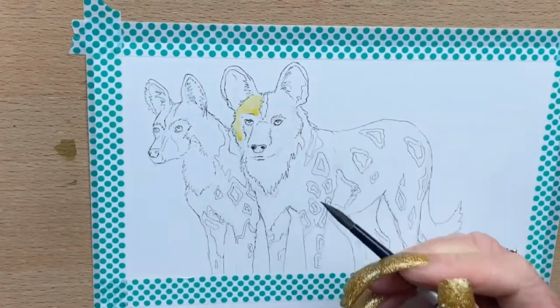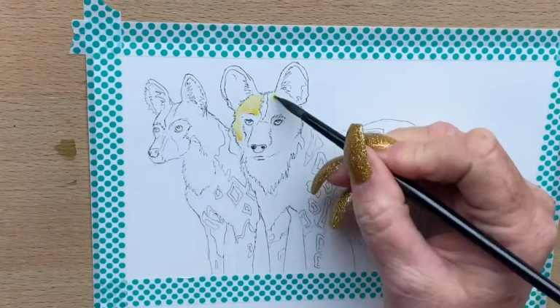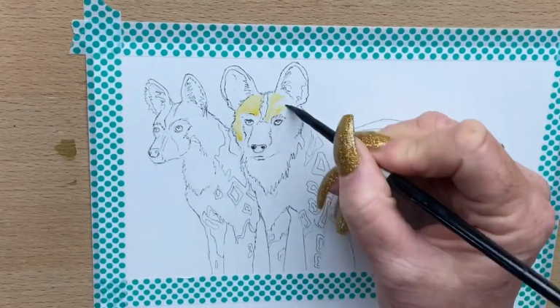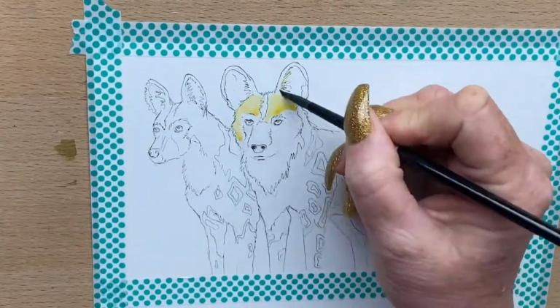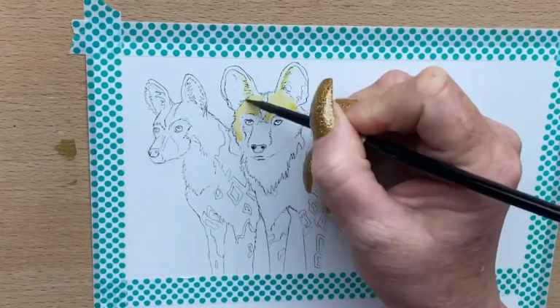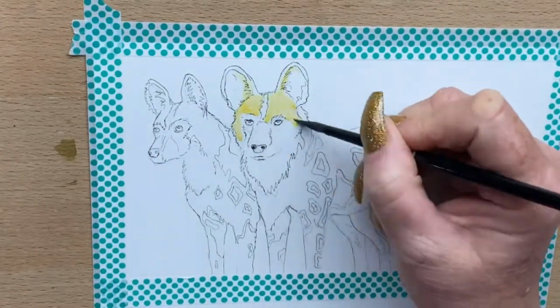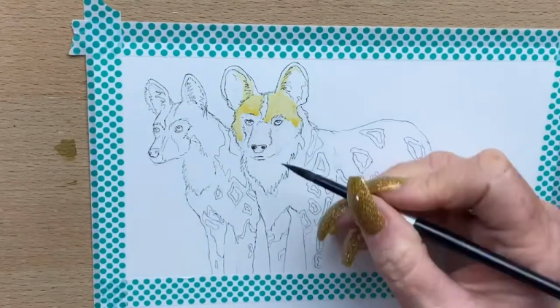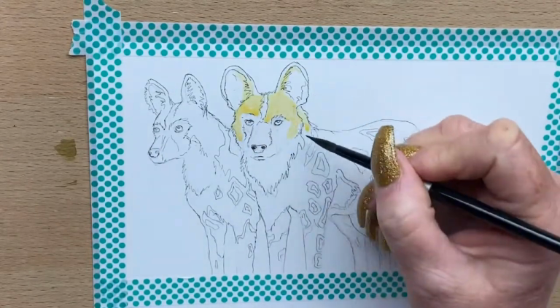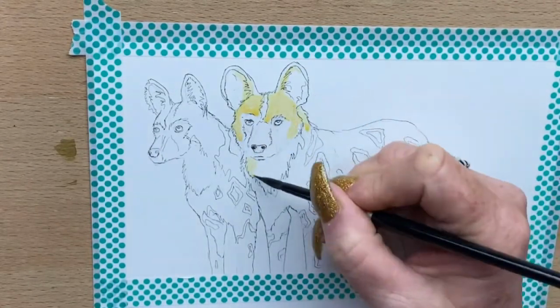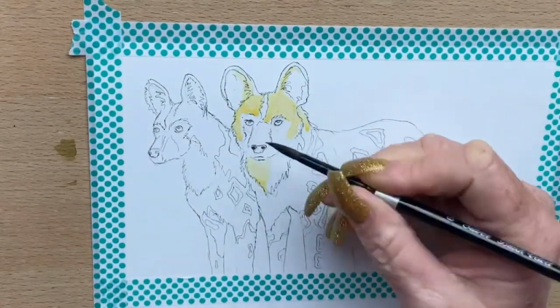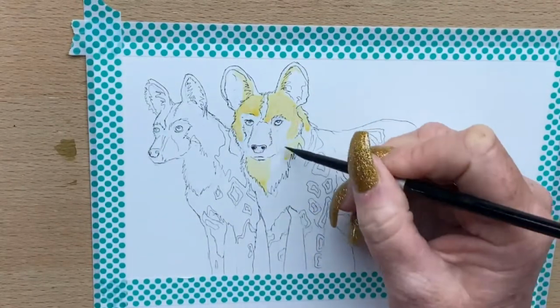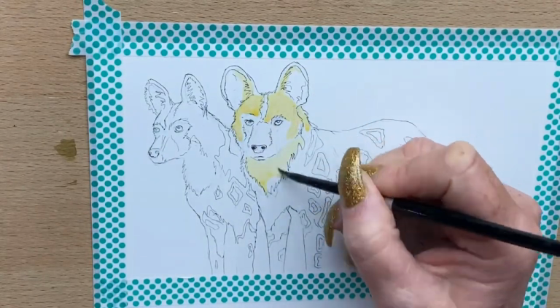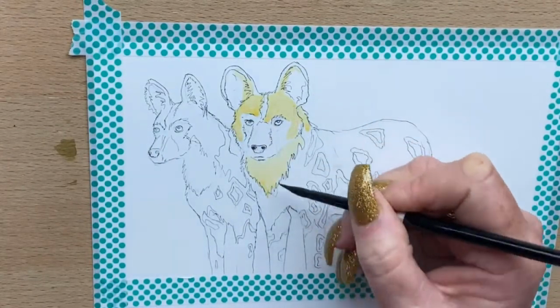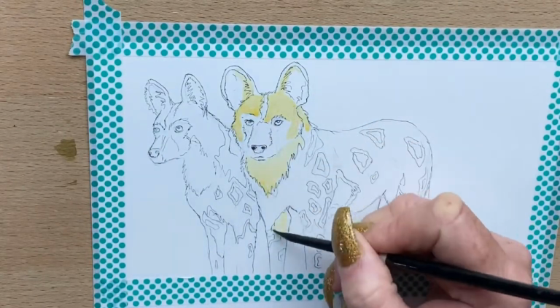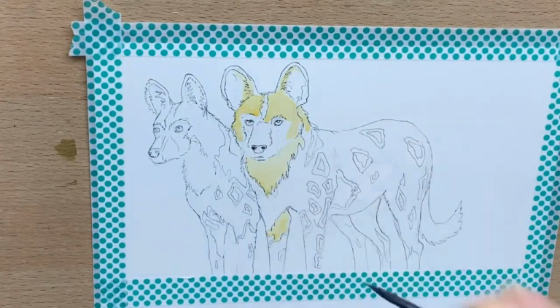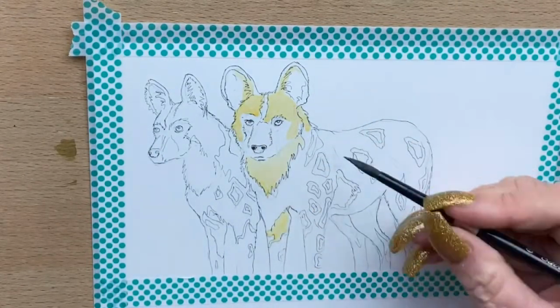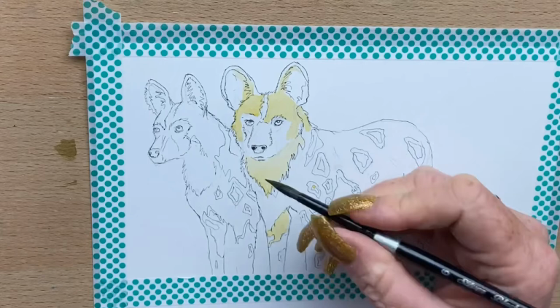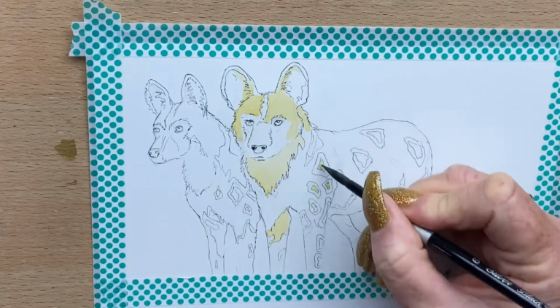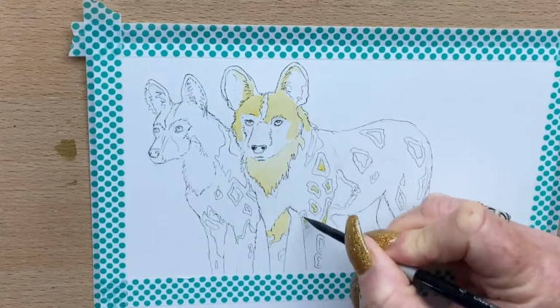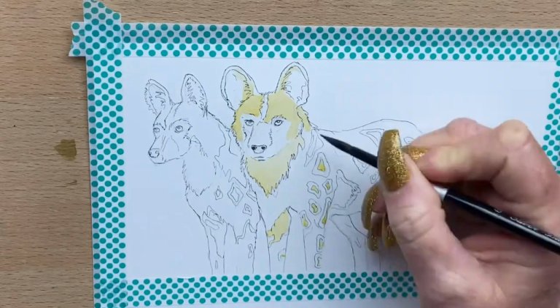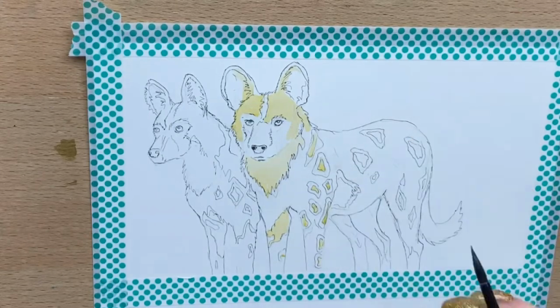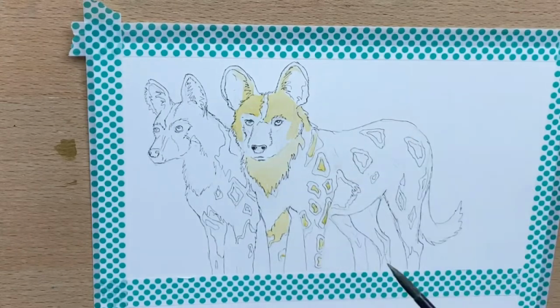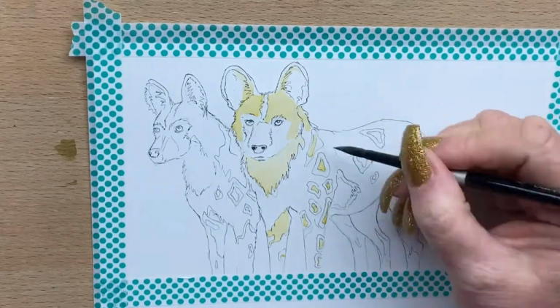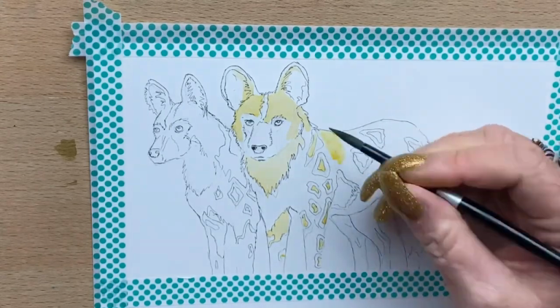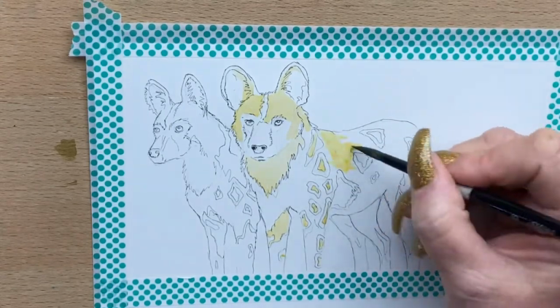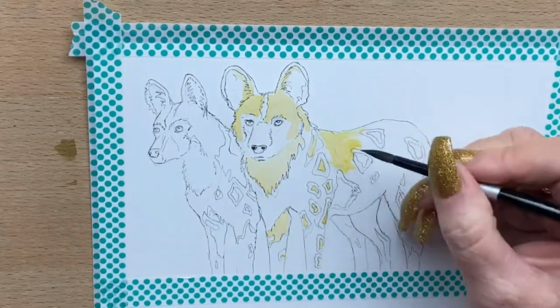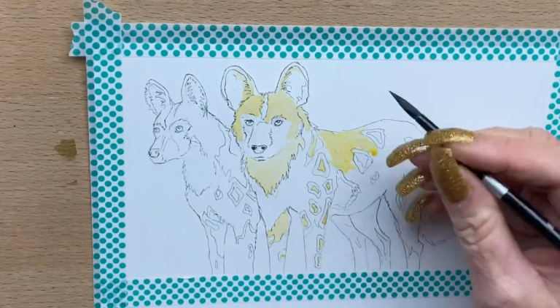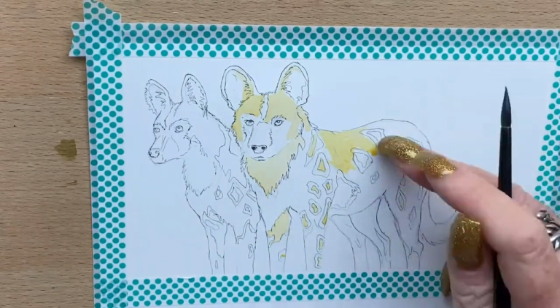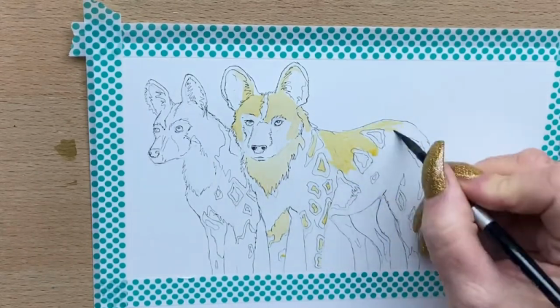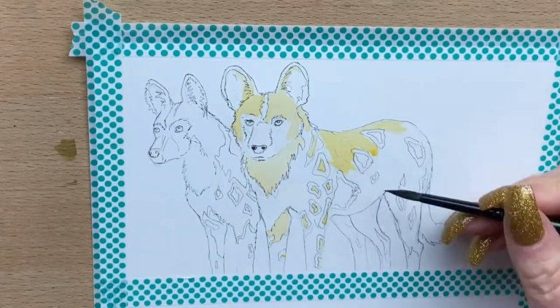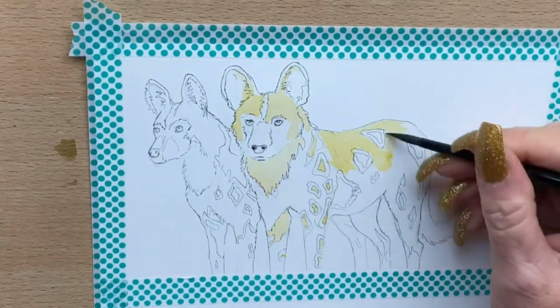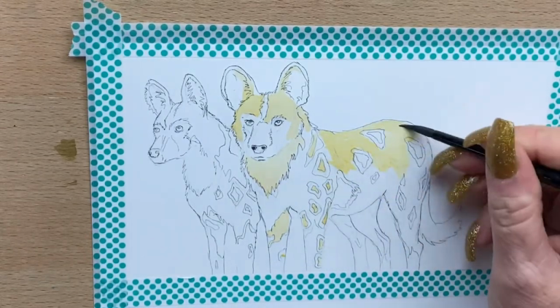Now I'm going into the base layer of watercolor on these two dogs. Everywhere that's going to be the tan color, I go in with yellow ochre.